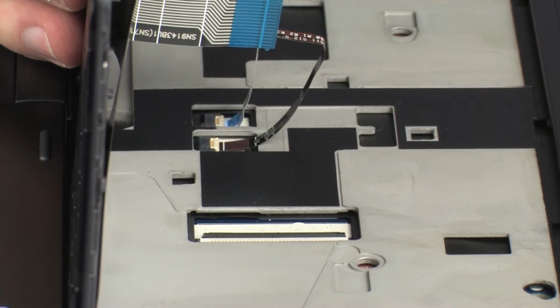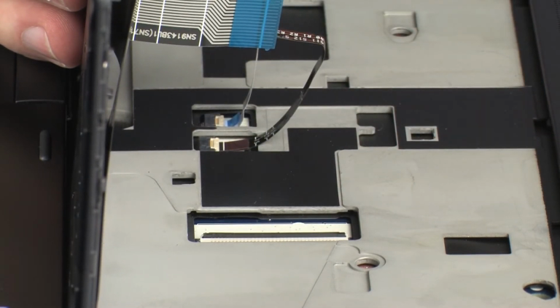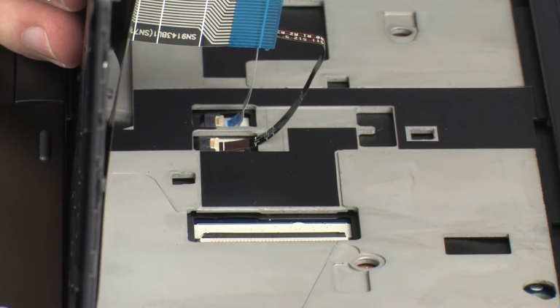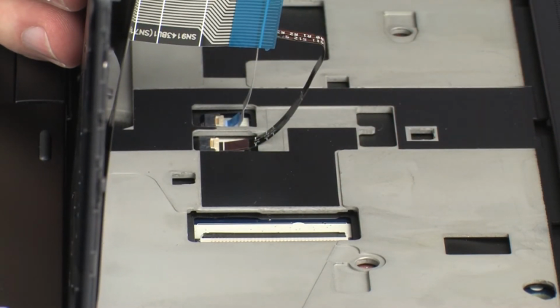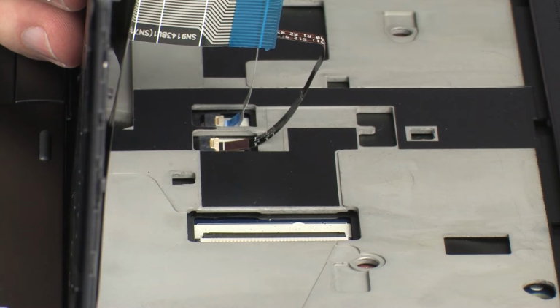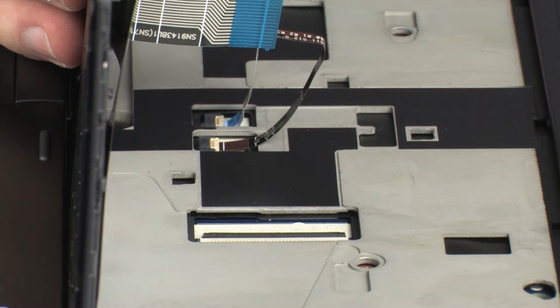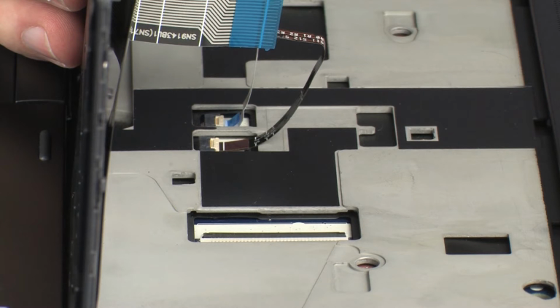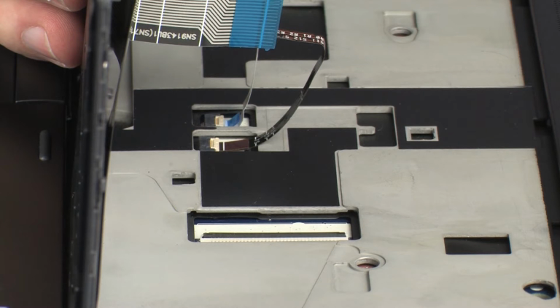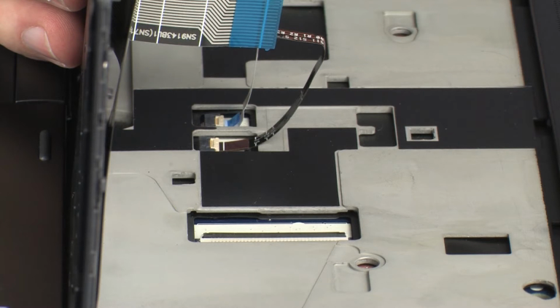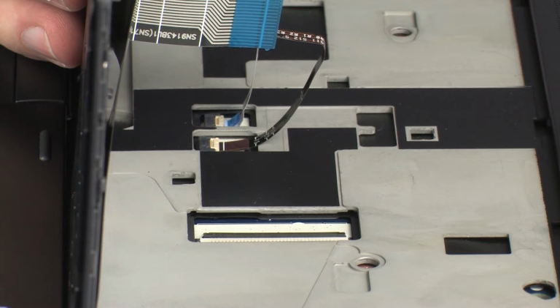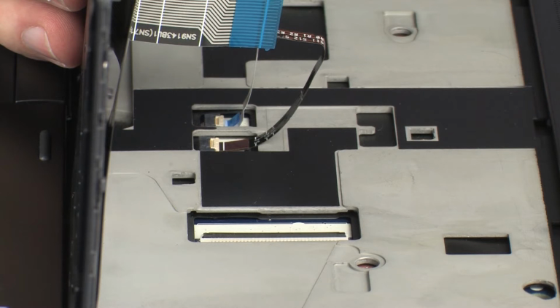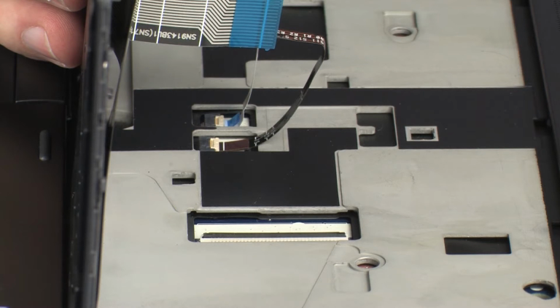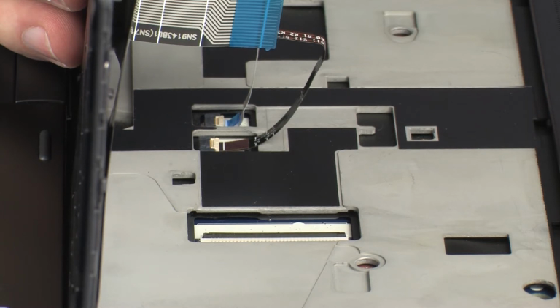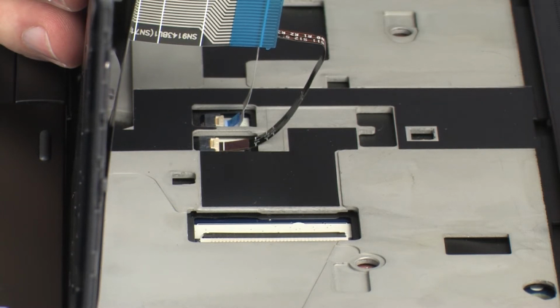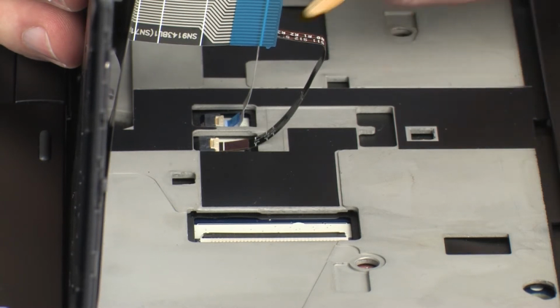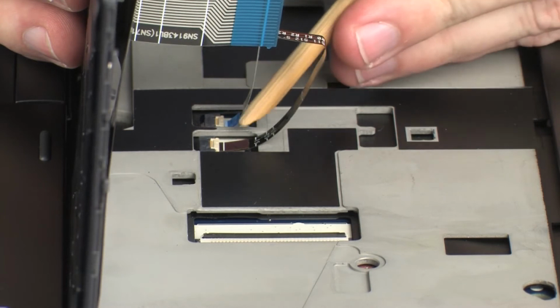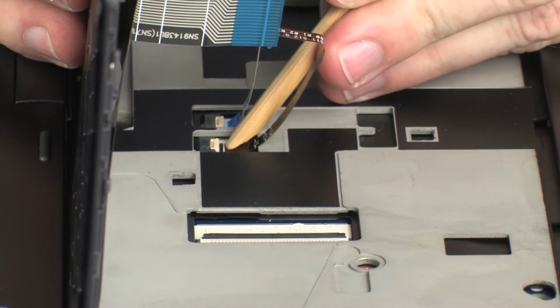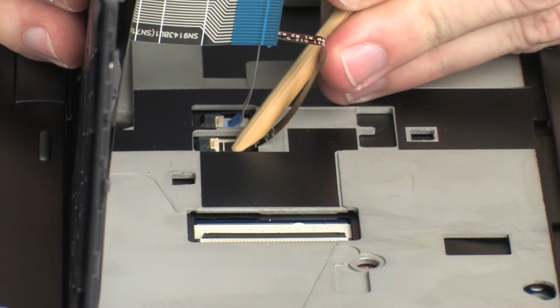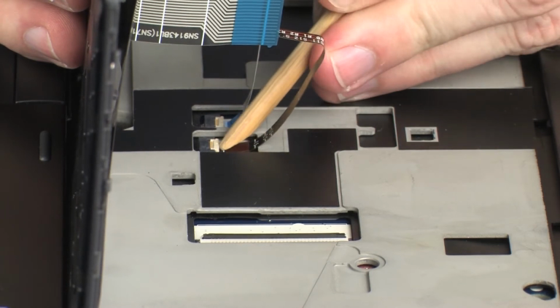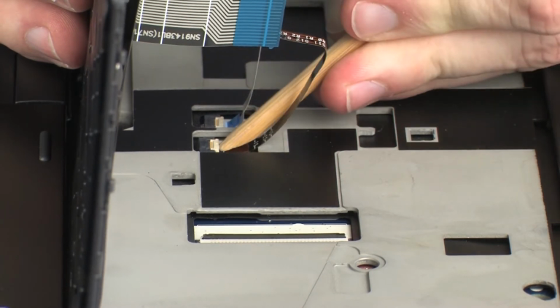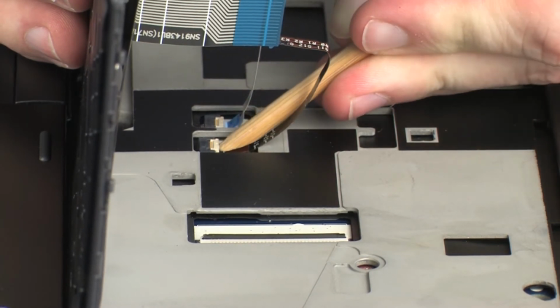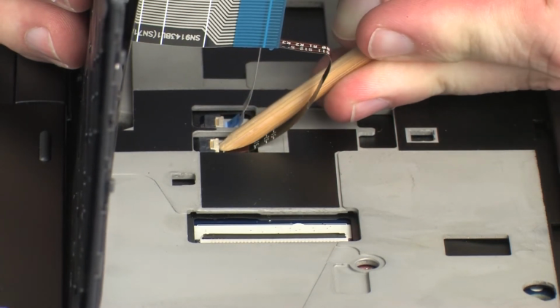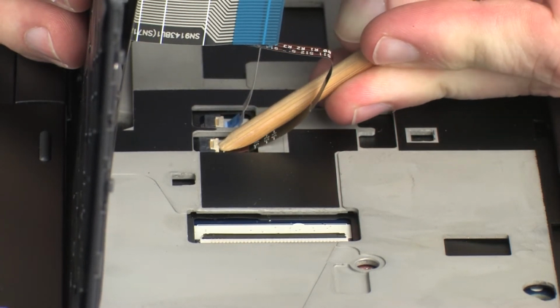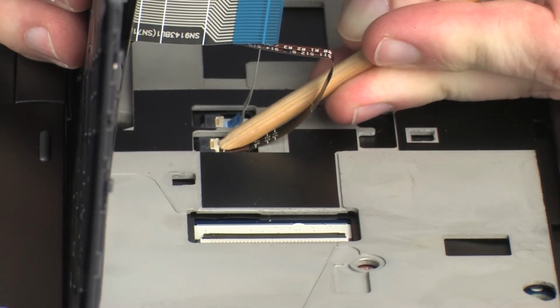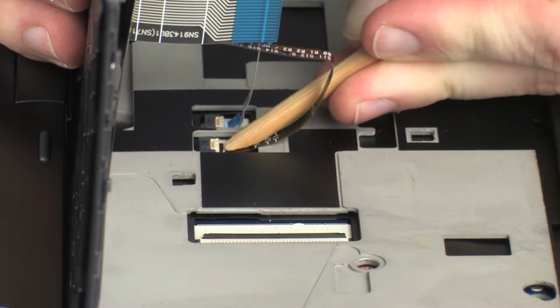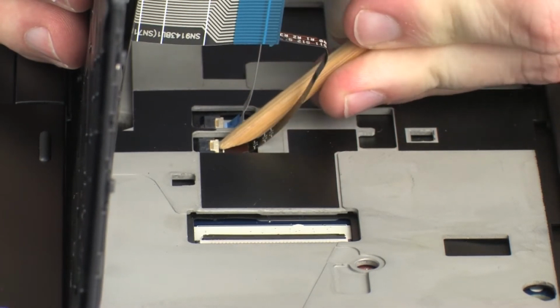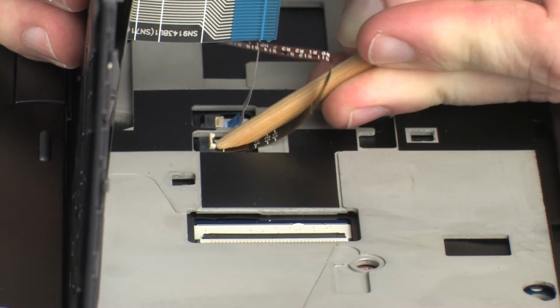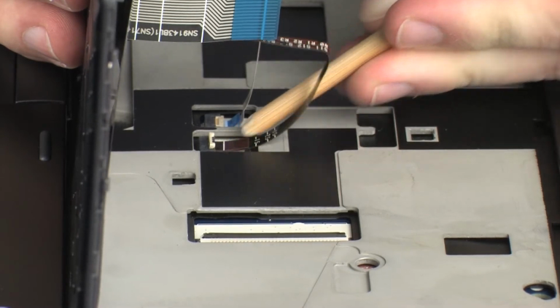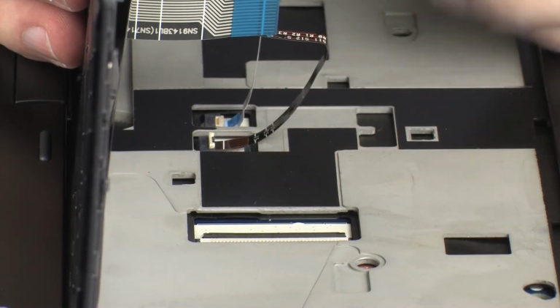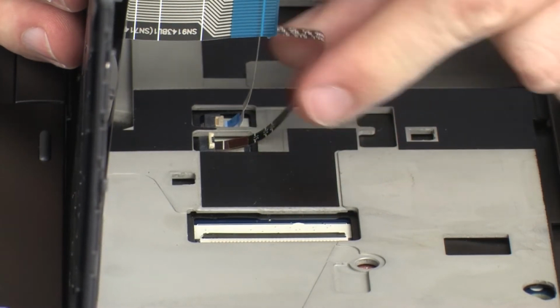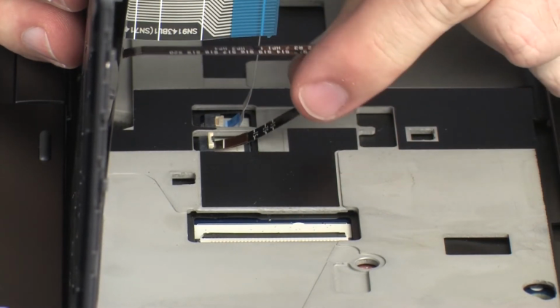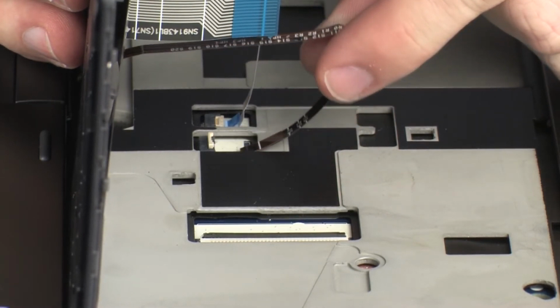CAUTION! Use care to prevent damaging the ZIF connector and ribbon cable. Using minimal force, lift the locking bar up on the keyboard backlight ZIF connector, and disconnect the keyboard backlight ribbon cable from the system board.